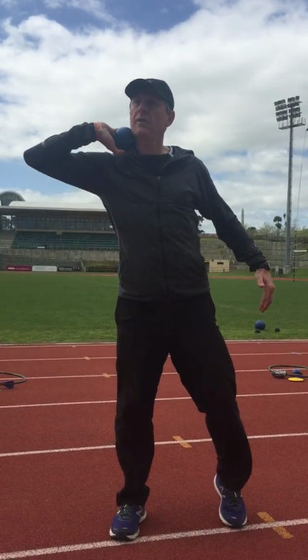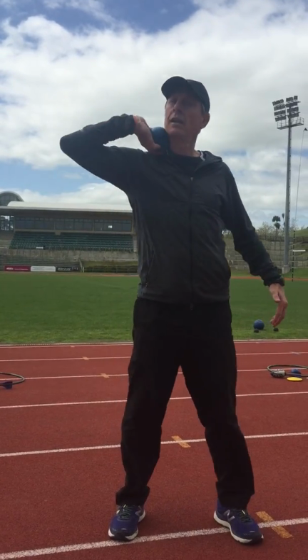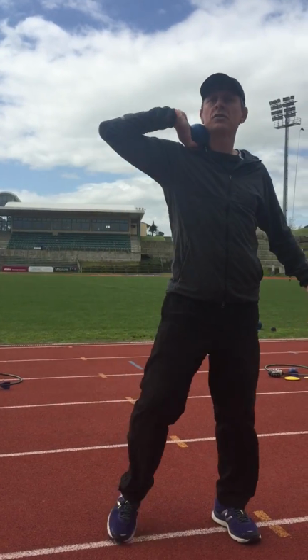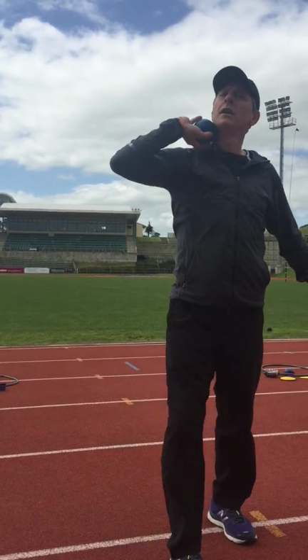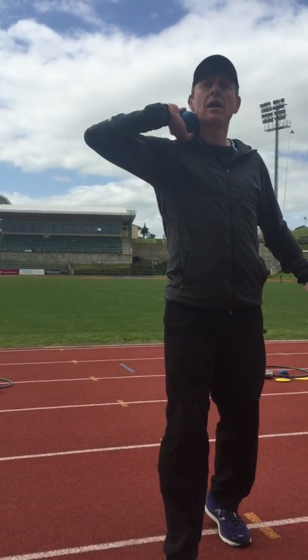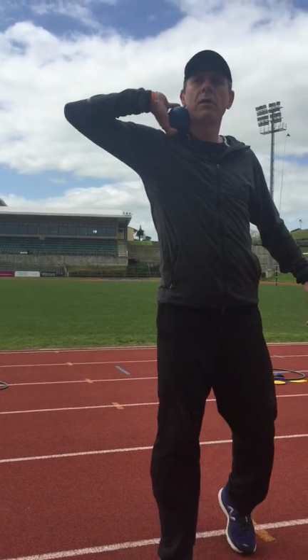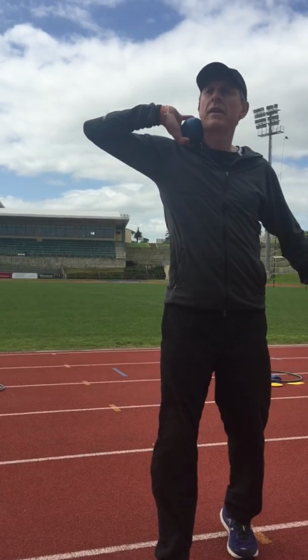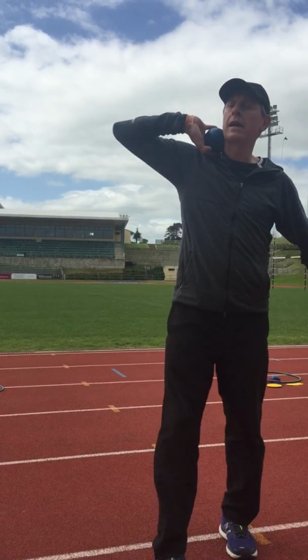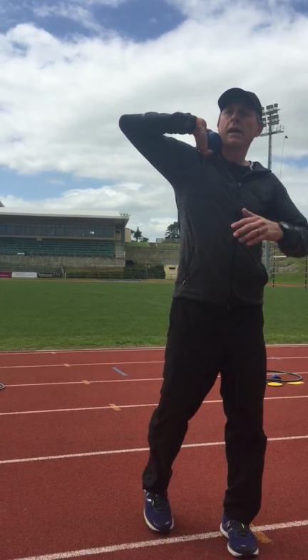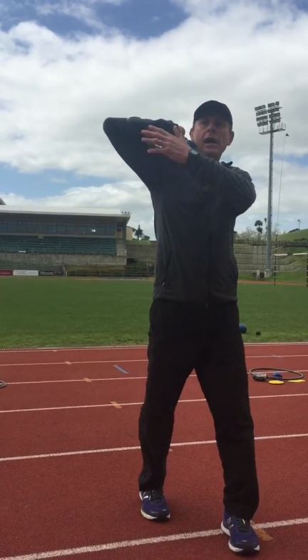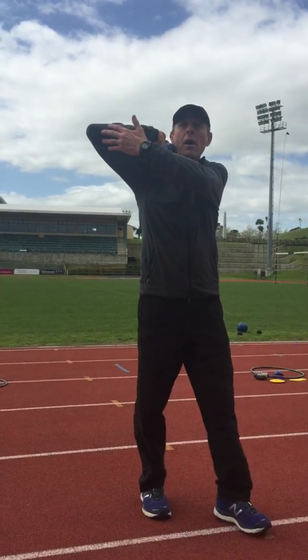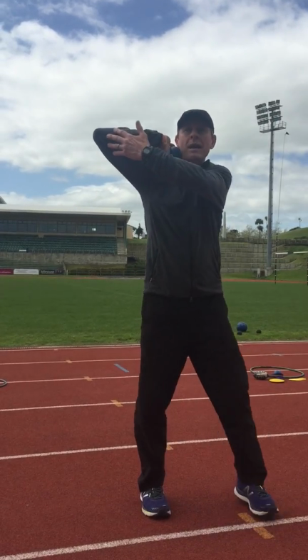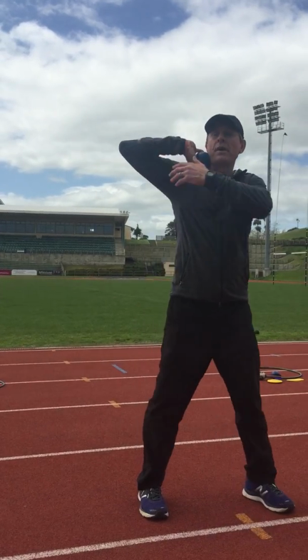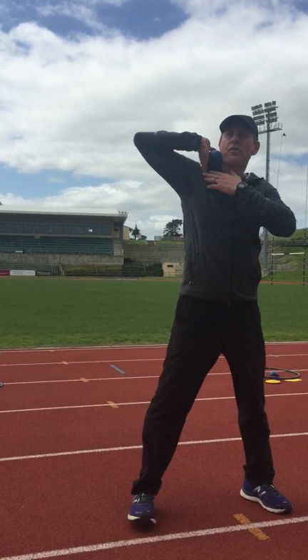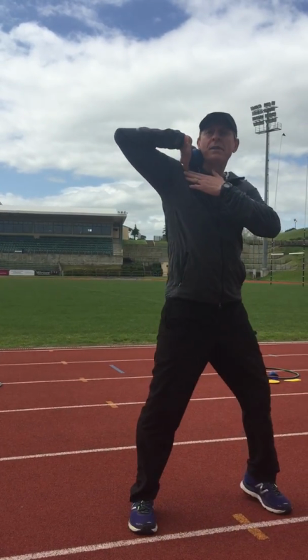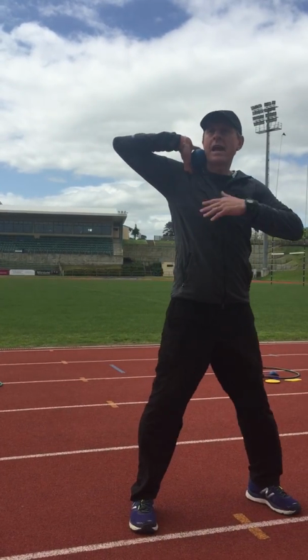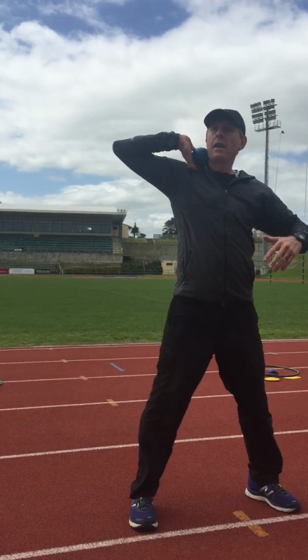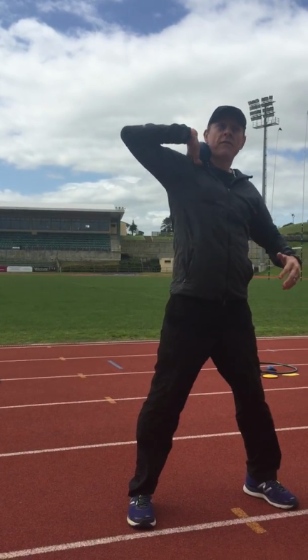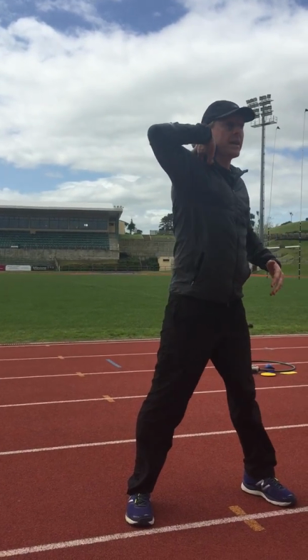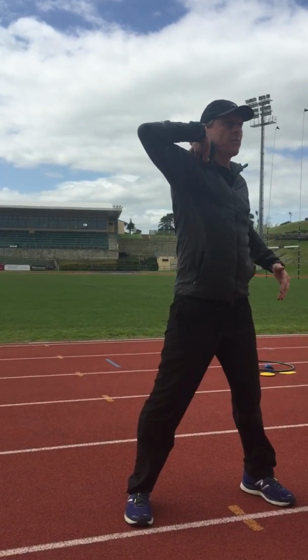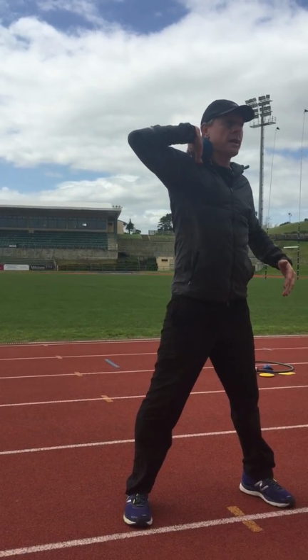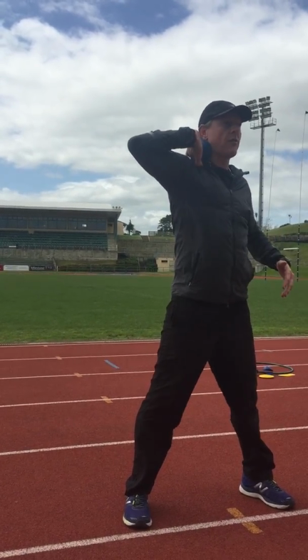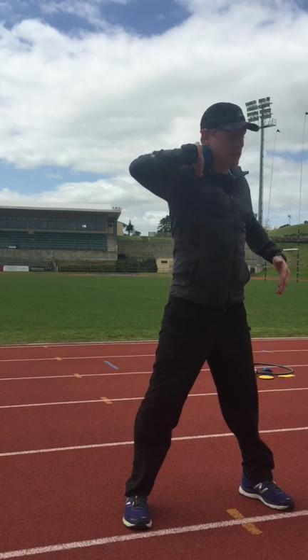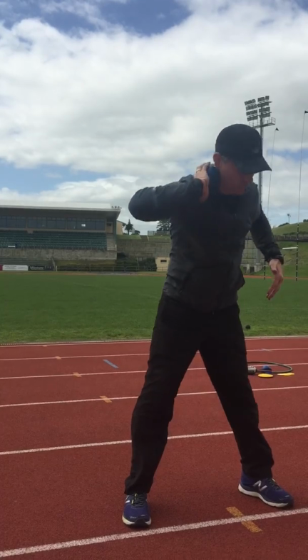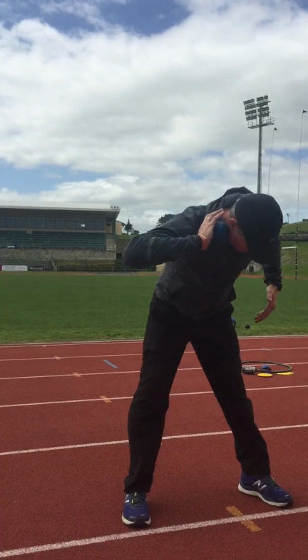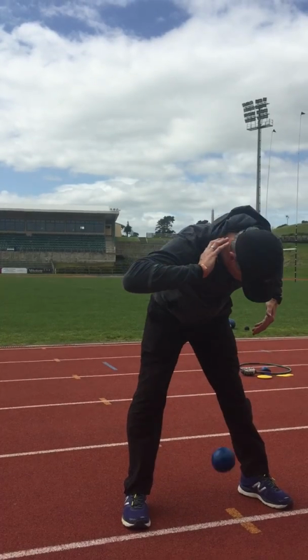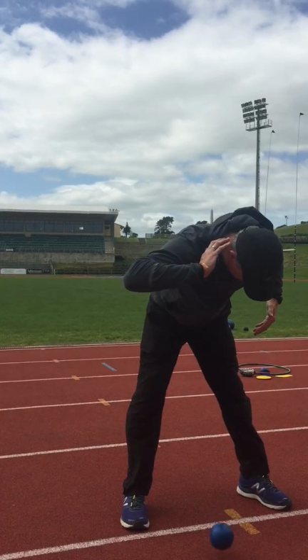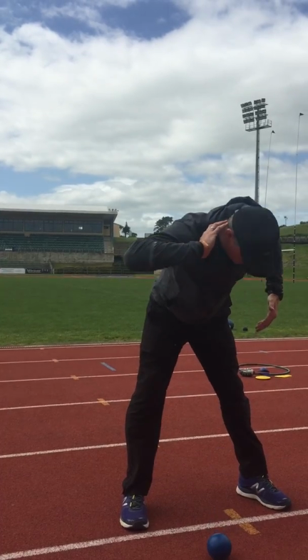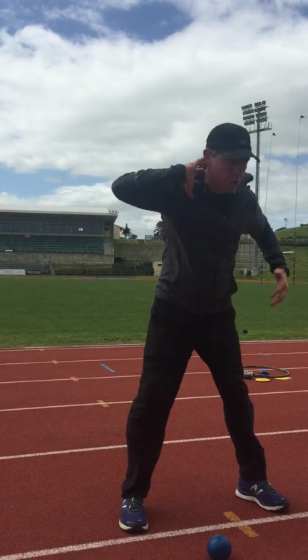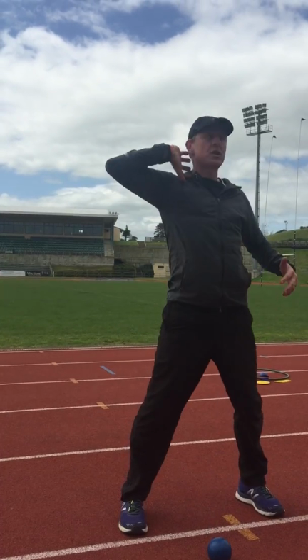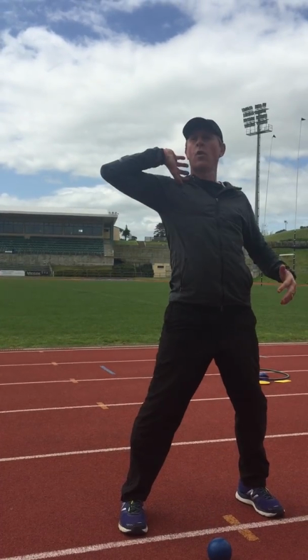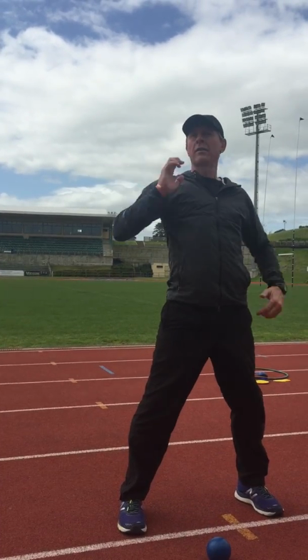Just underneath the chin, just below the ear, elbow is up, thumb is down, fingers are in behind. So if I just fall forward, it should just fall out.